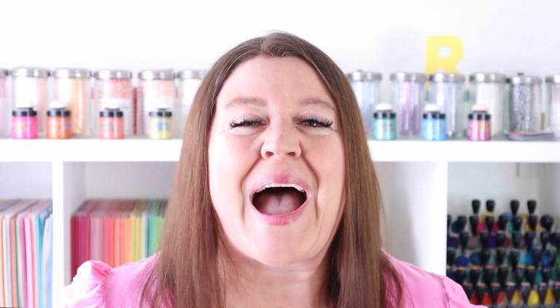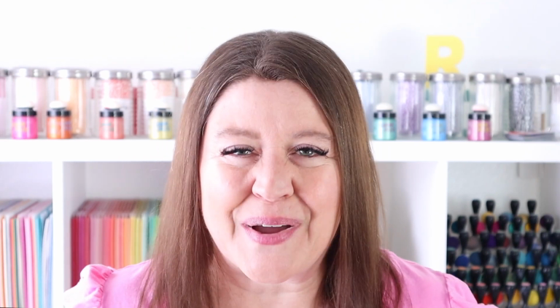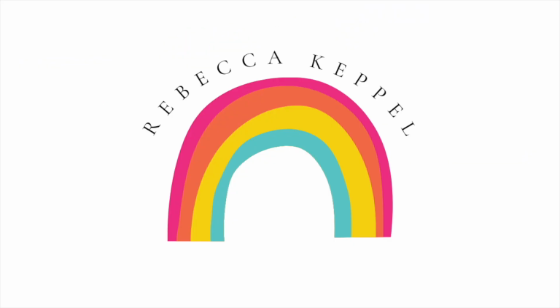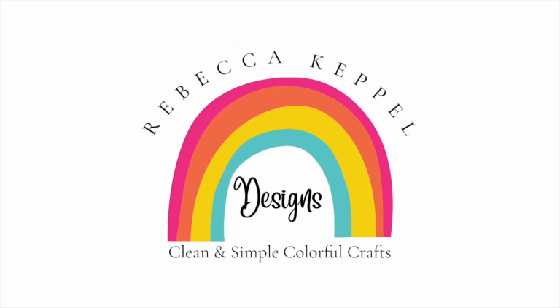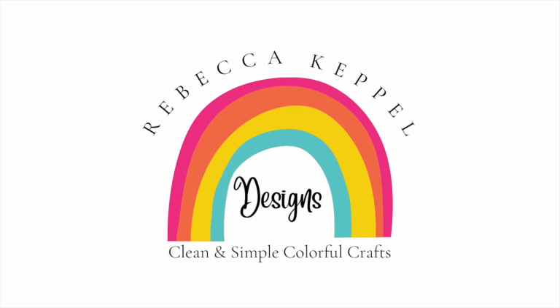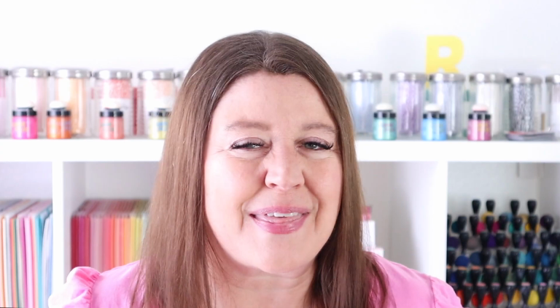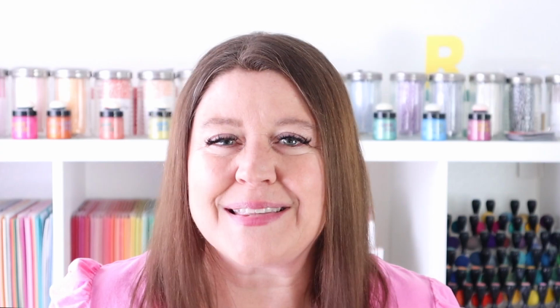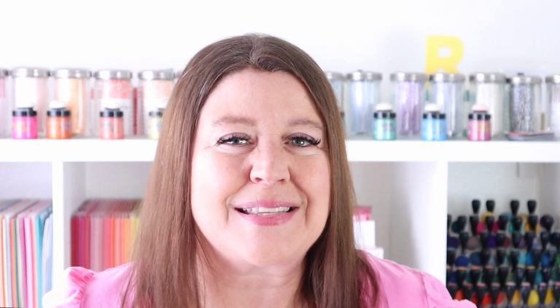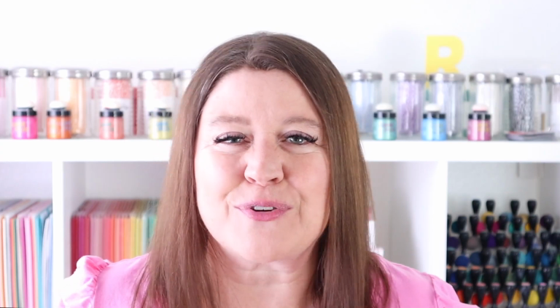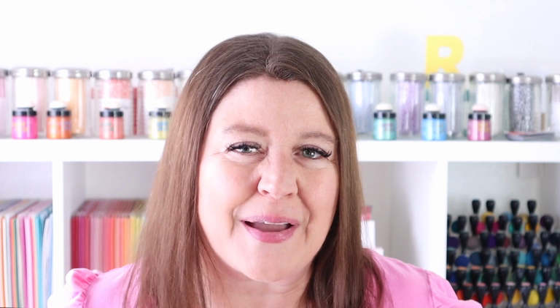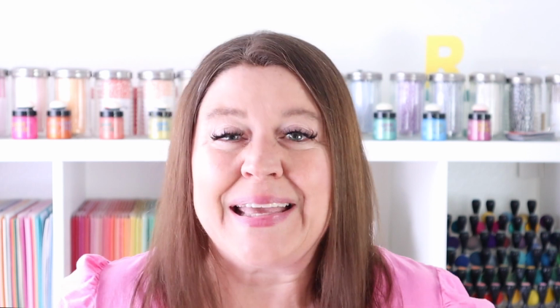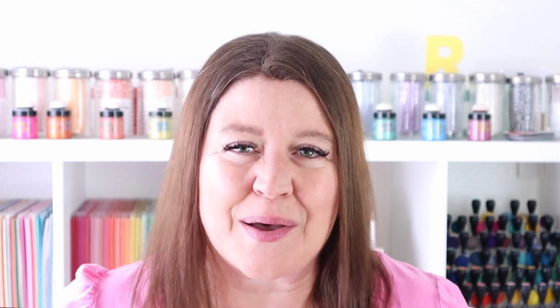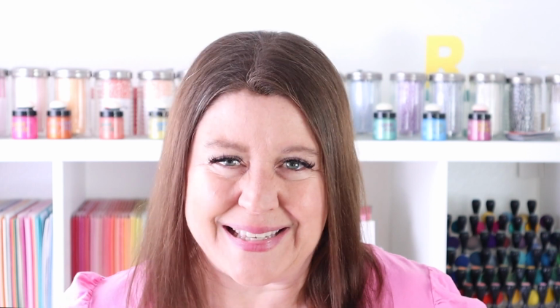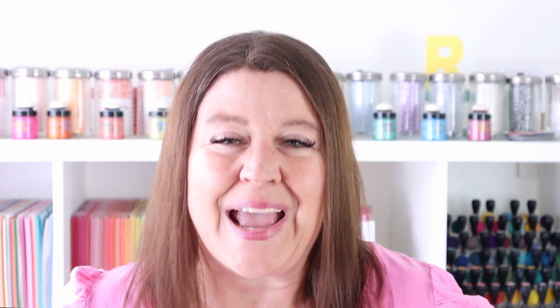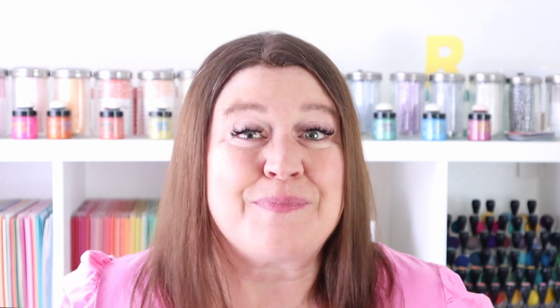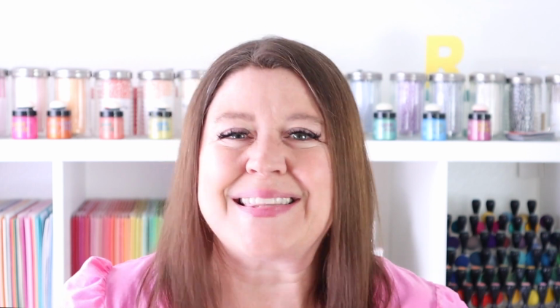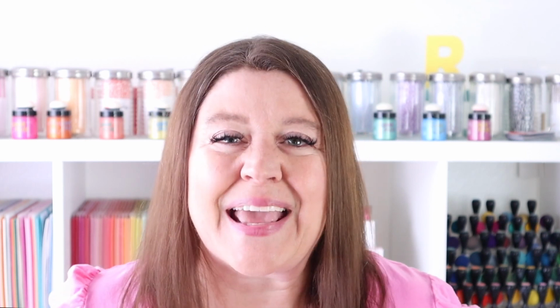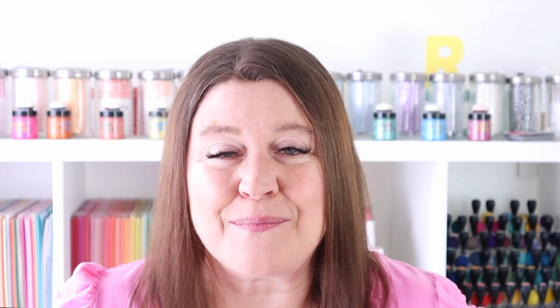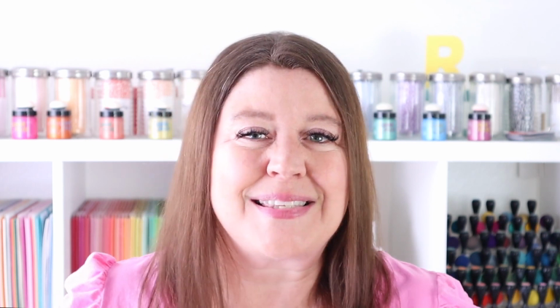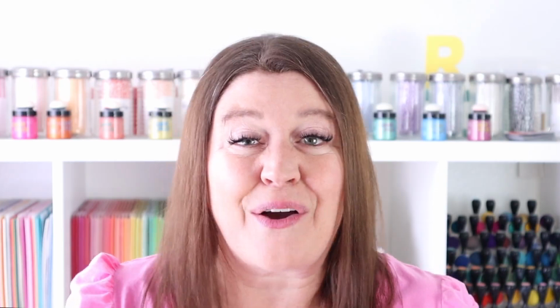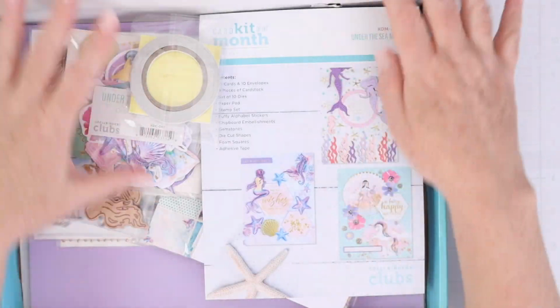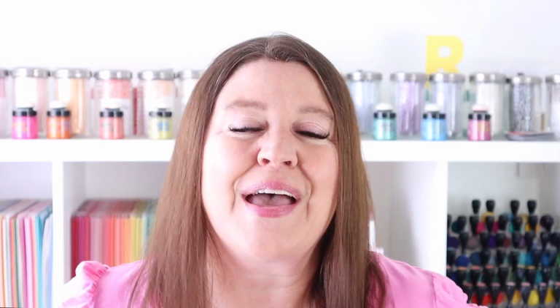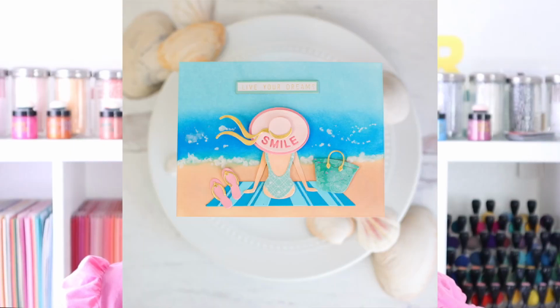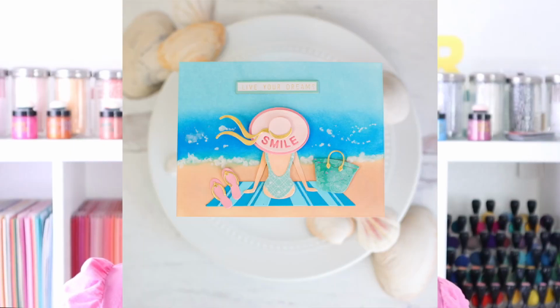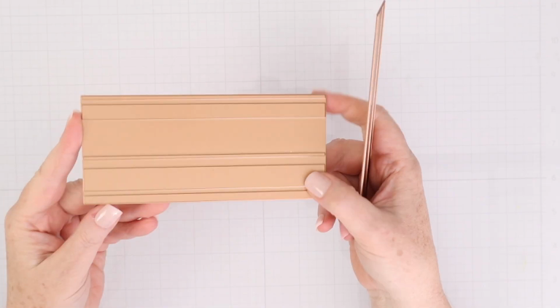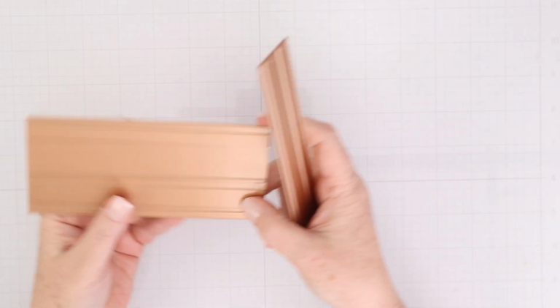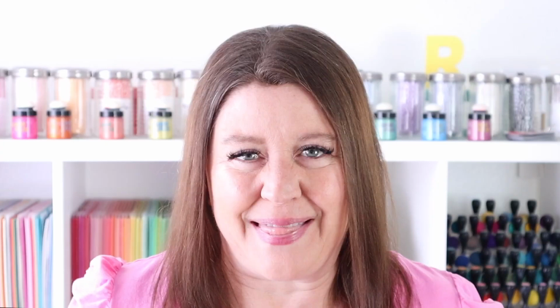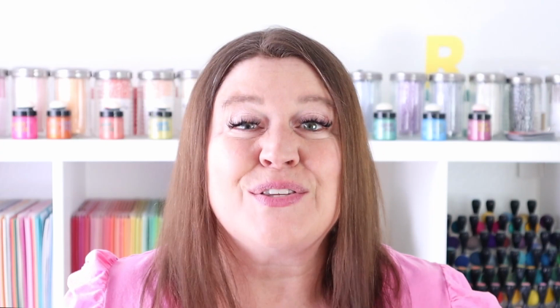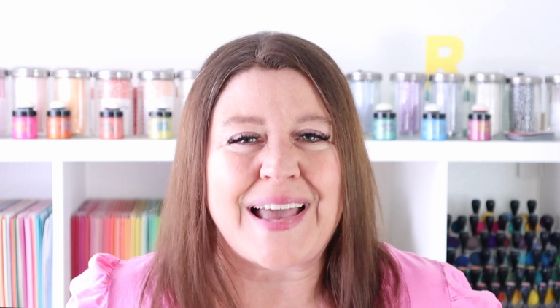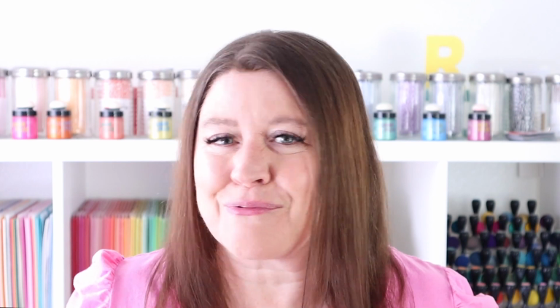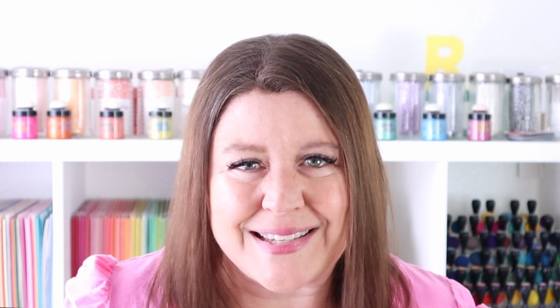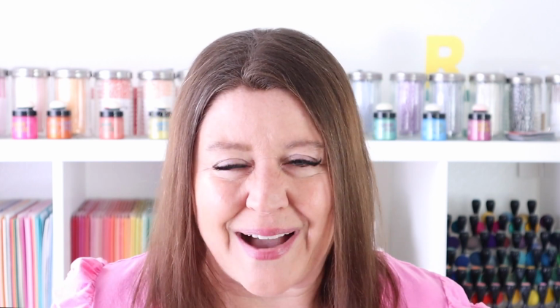Hi everyone, I'm Rebecca Keppel. It's the first of the month and that means it is time for Spellbinders Kit Club release day, which means I can unbox the card kit of the month, the small die of the month, and the glimmer kit of the month. So let's jump right into the unboxing.